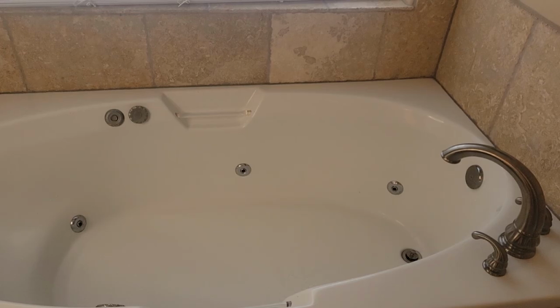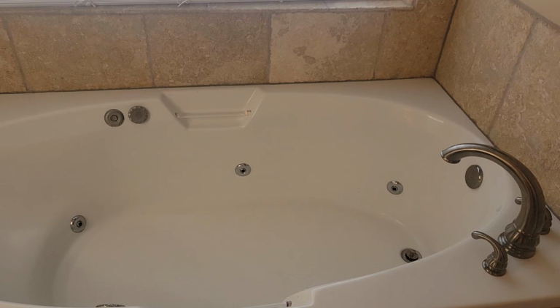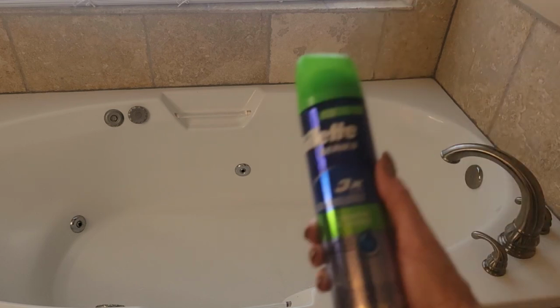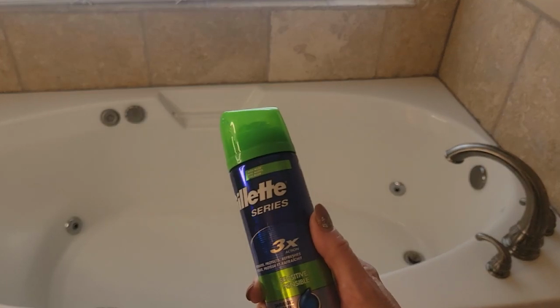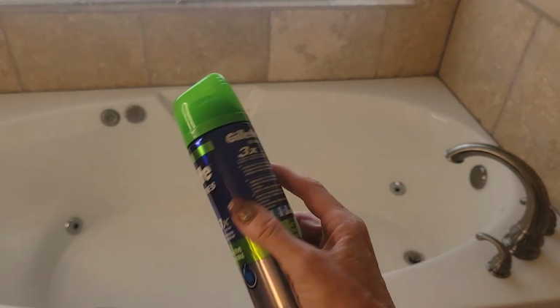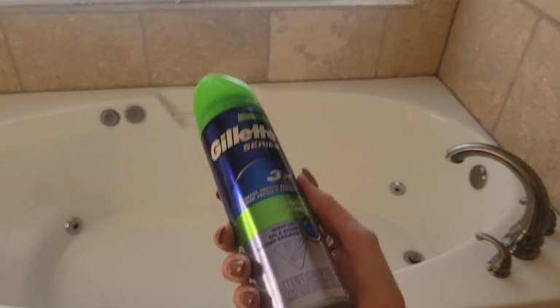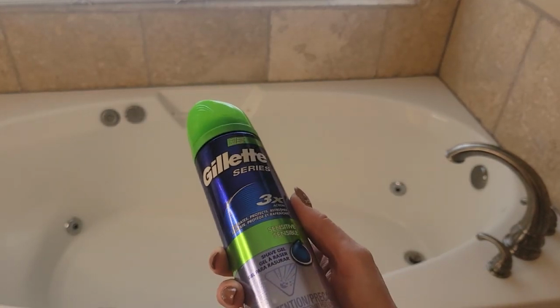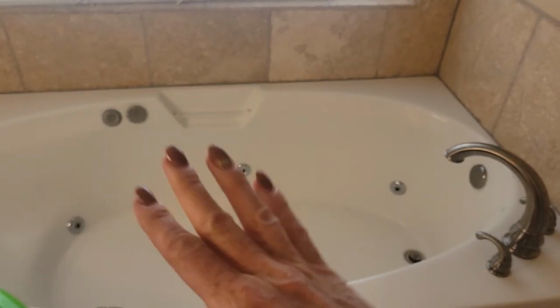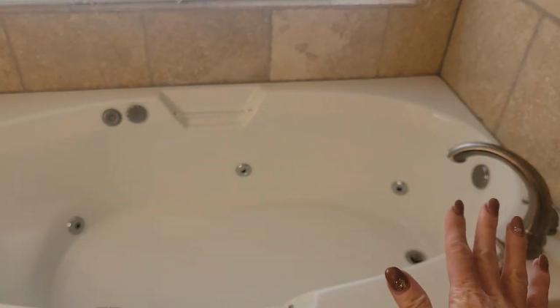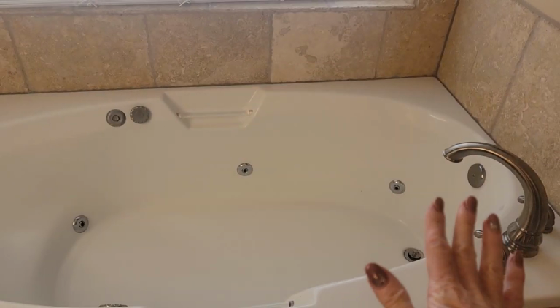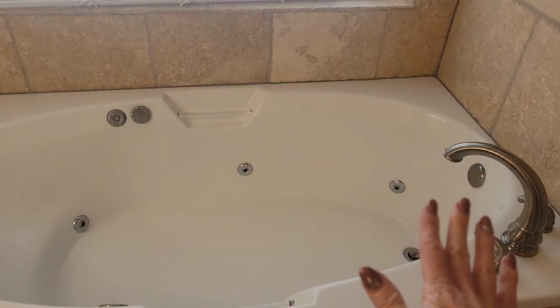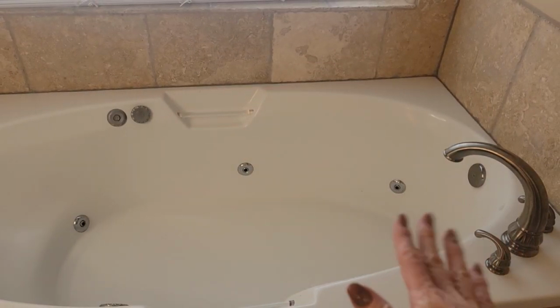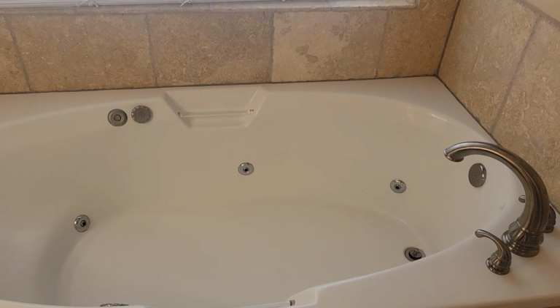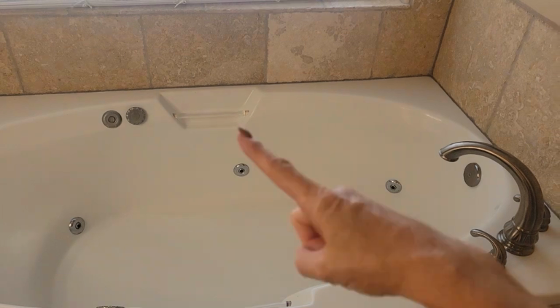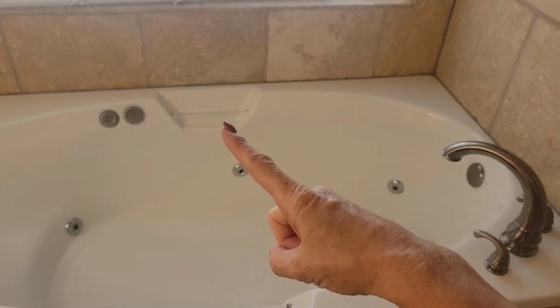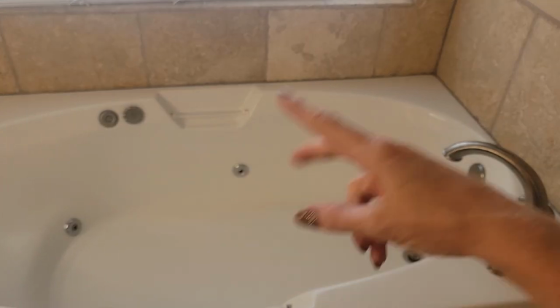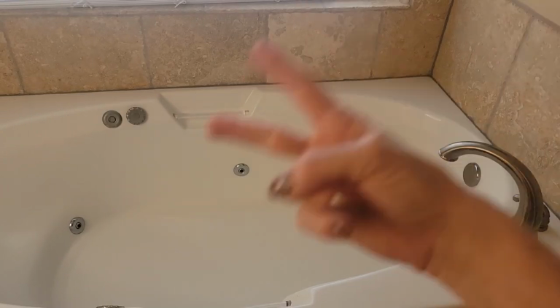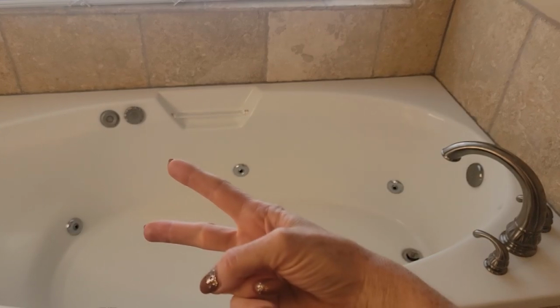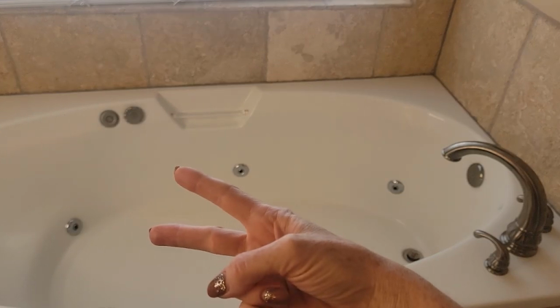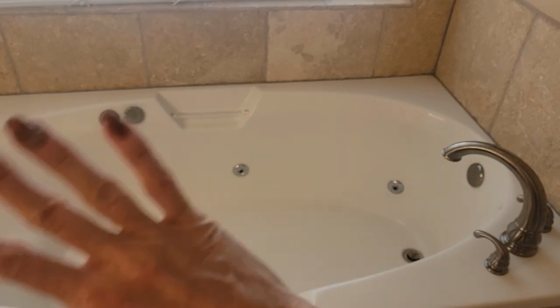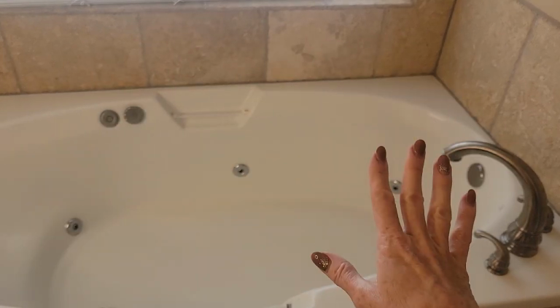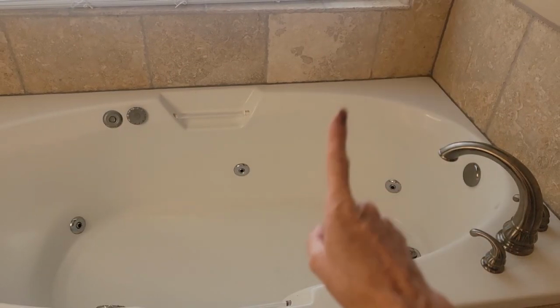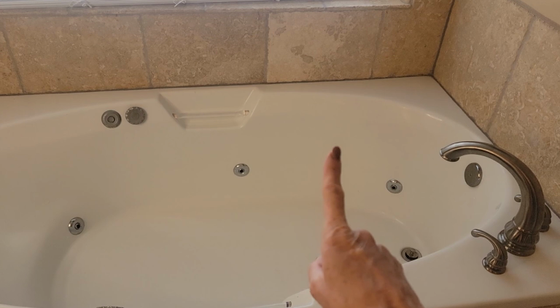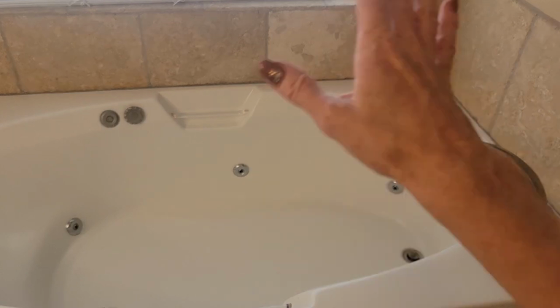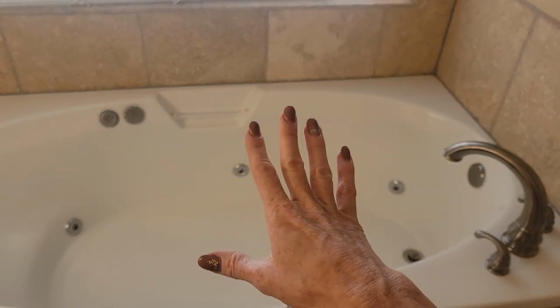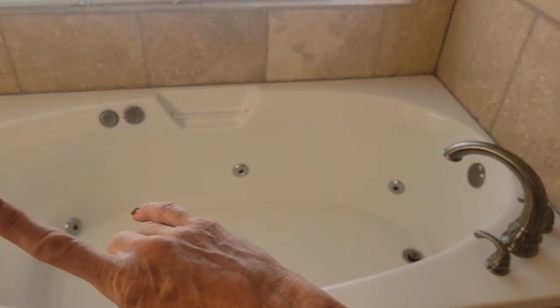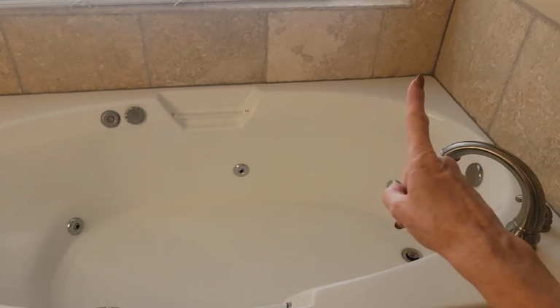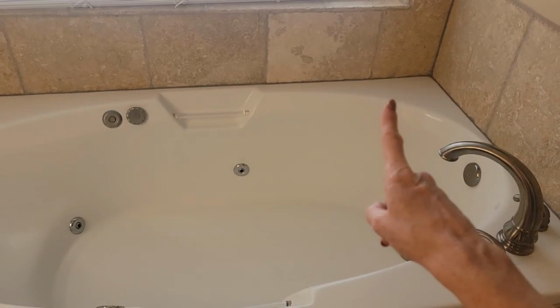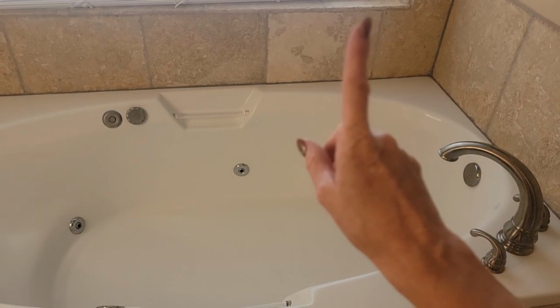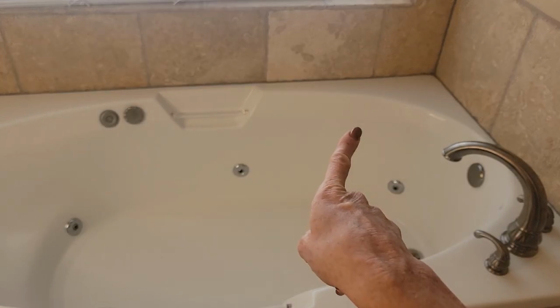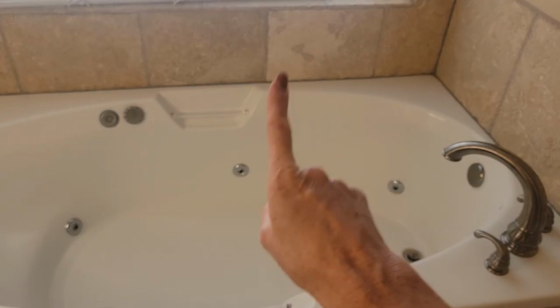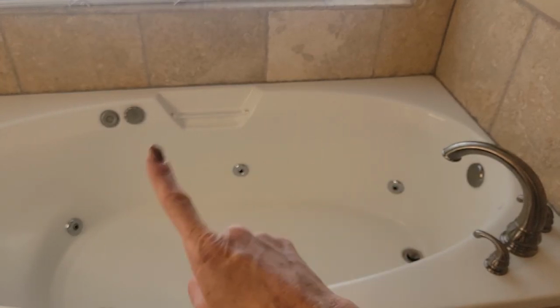Now in this video we are going to be cleaning the bathtub with shaving cream. Now what if you don't have shaving cream in your house? Maybe nobody in your house shaves, or maybe you don't like the smell of shaving cream. I'm going to show you an alternative with other ingredients that I know you have in your house as well, so make sure to watch for that at the very end of this video.